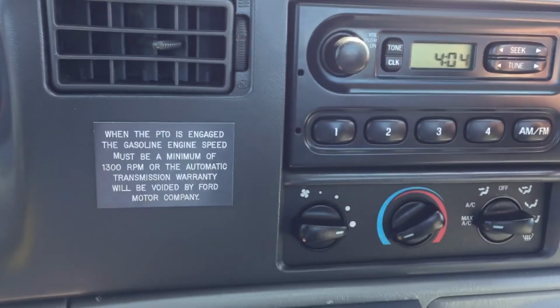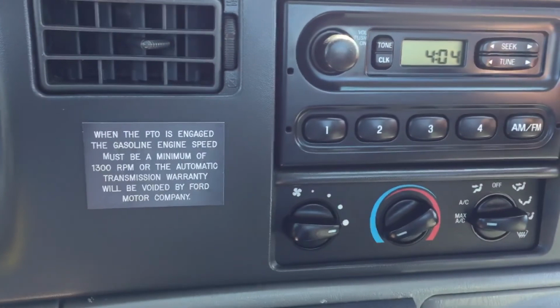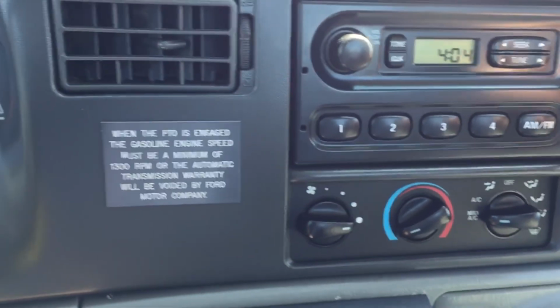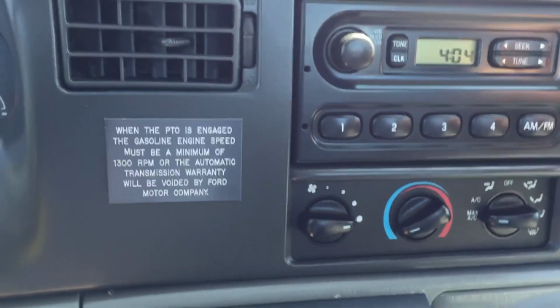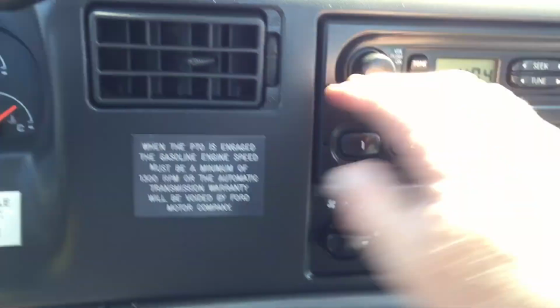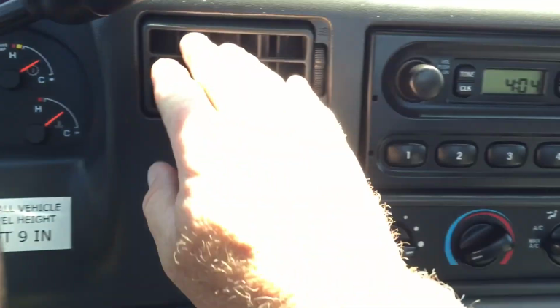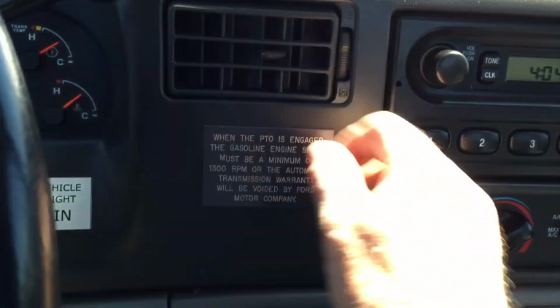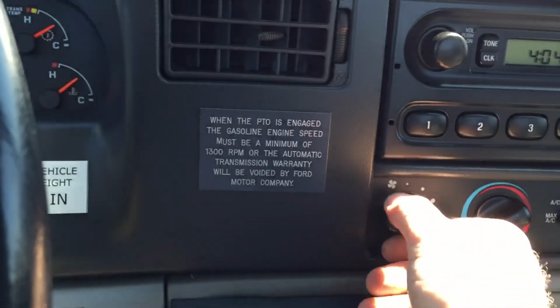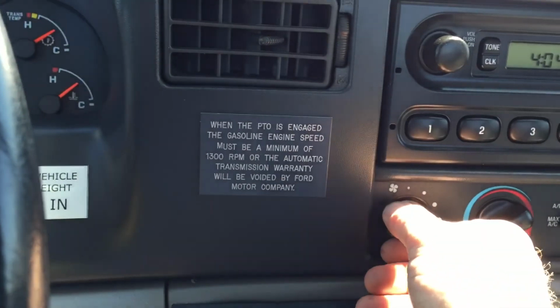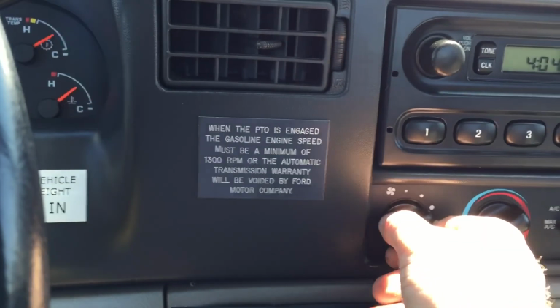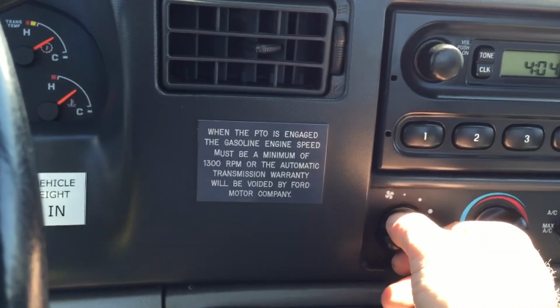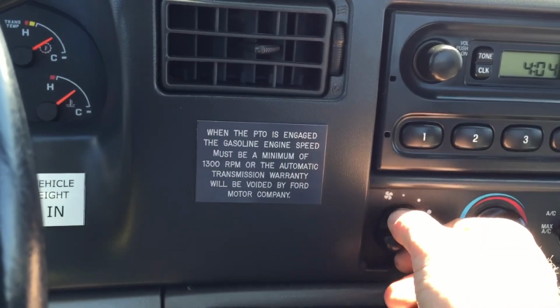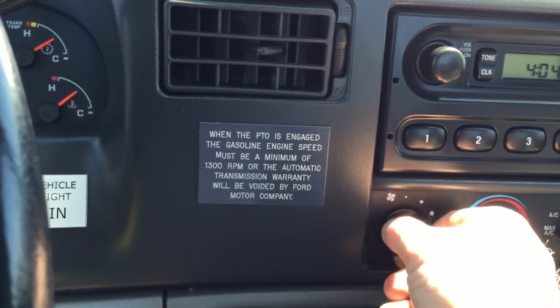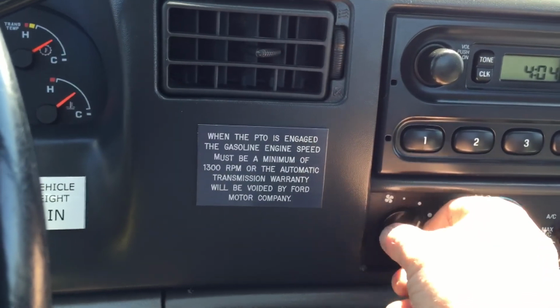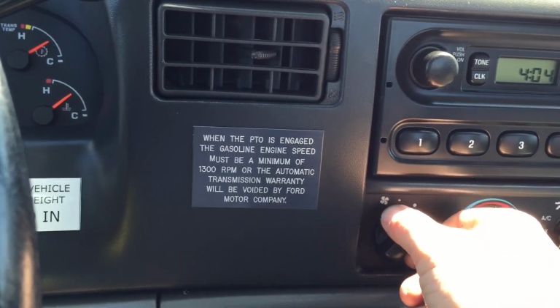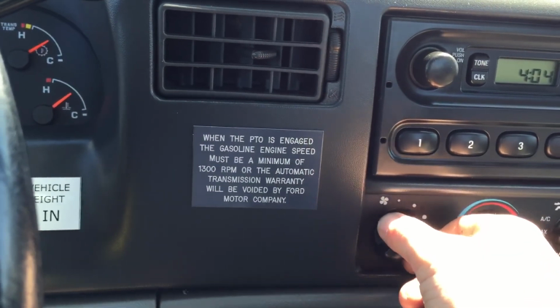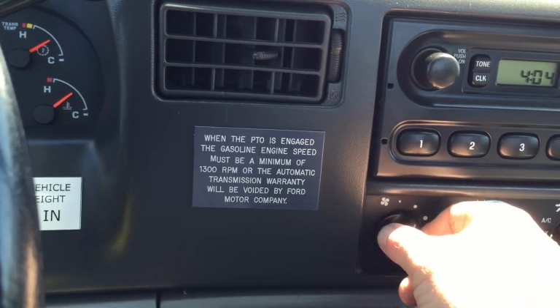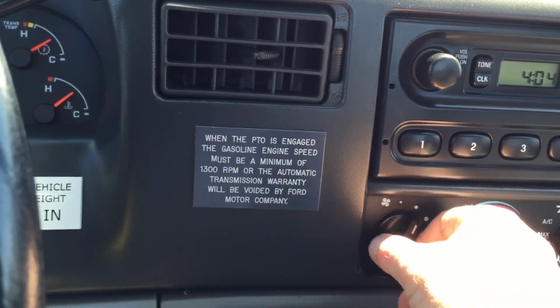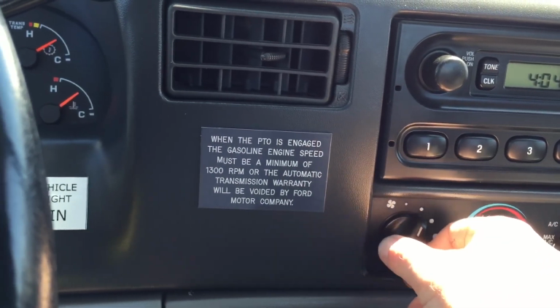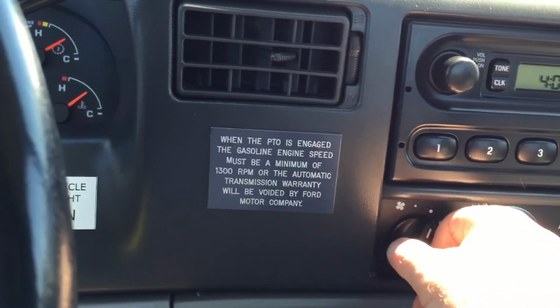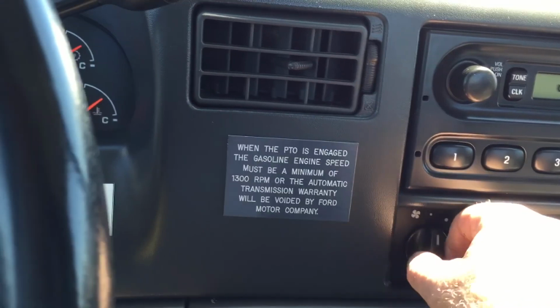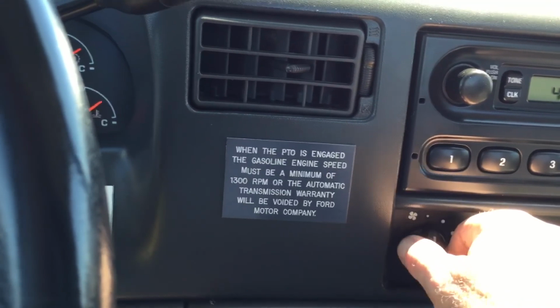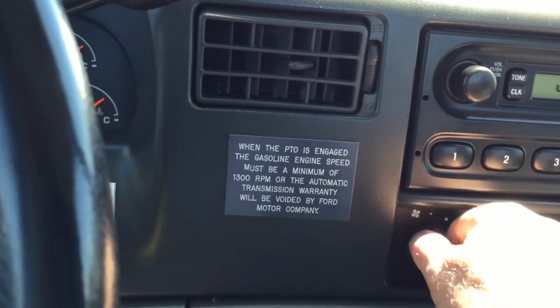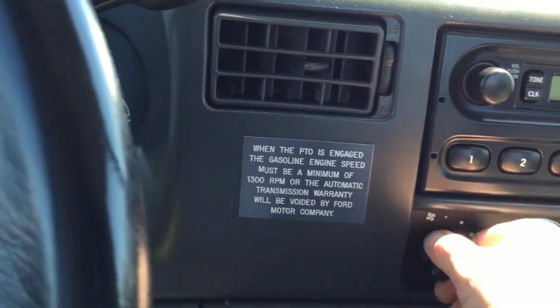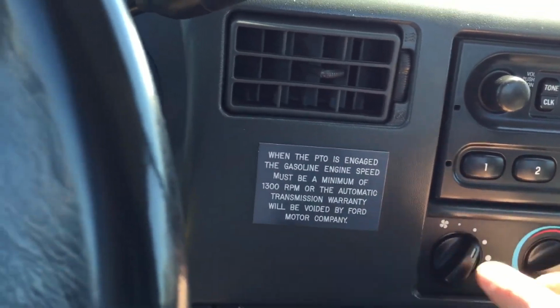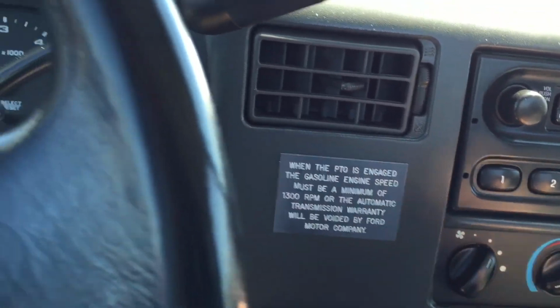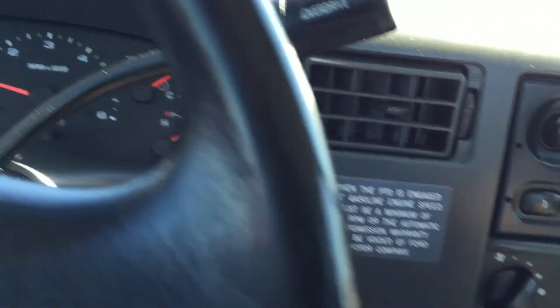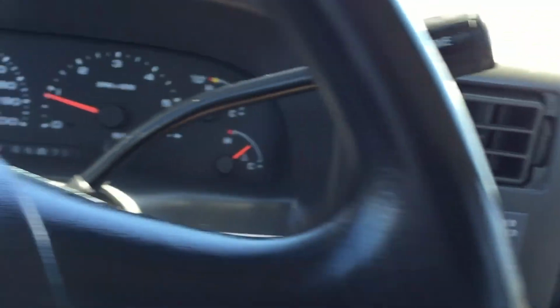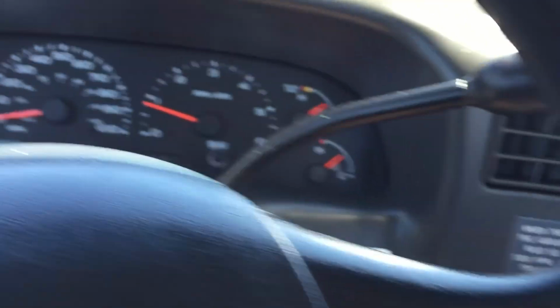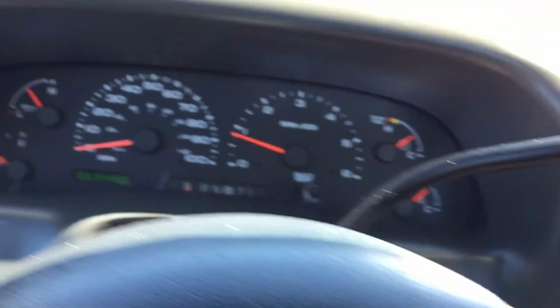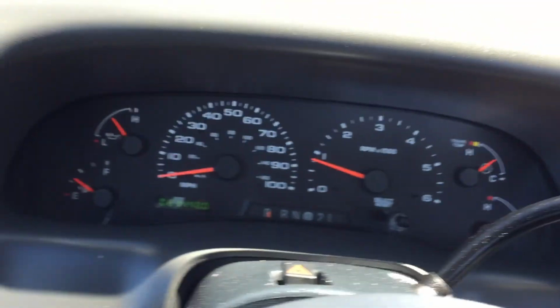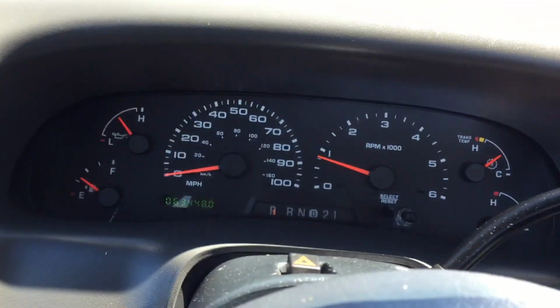The air is blowing ice cold and it works on all the settings. It's a little warm so I'm going to leave it on.